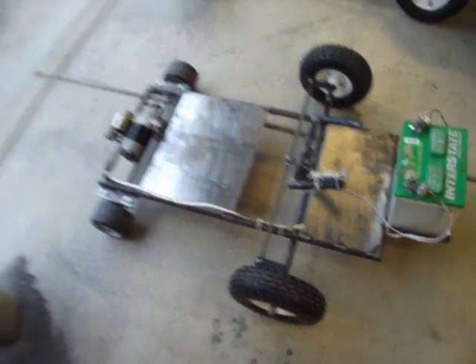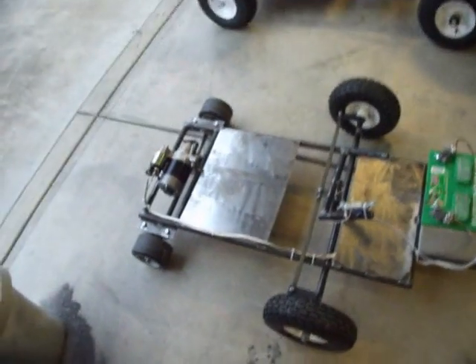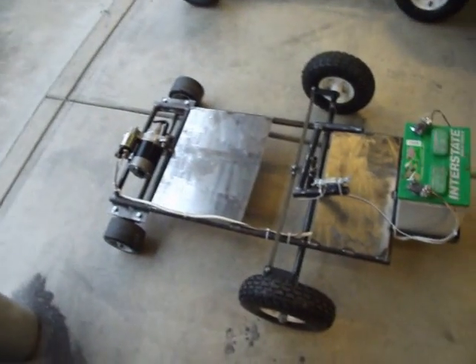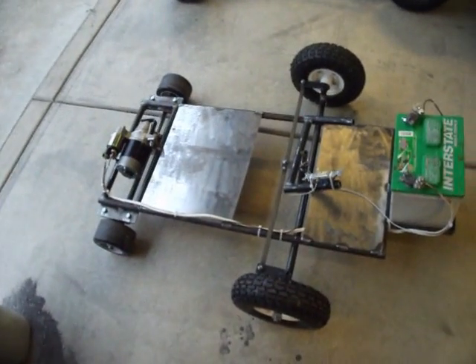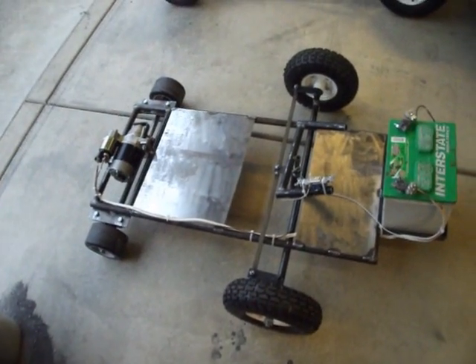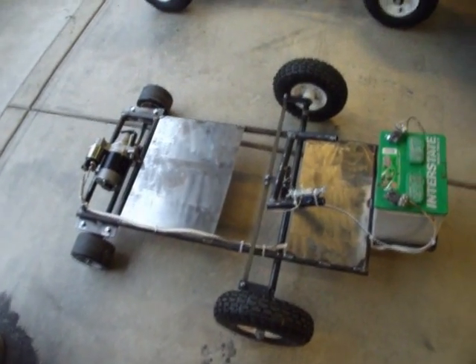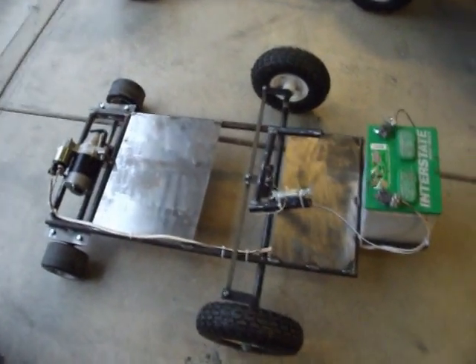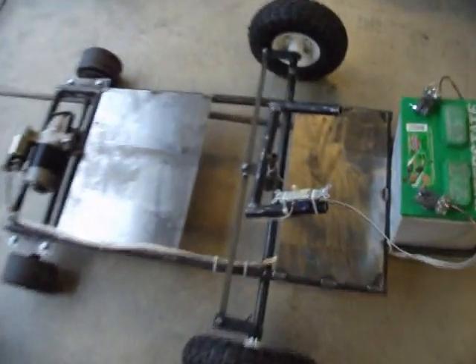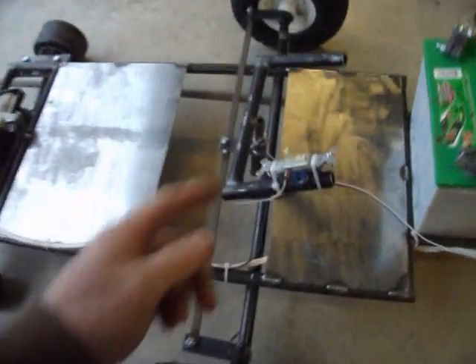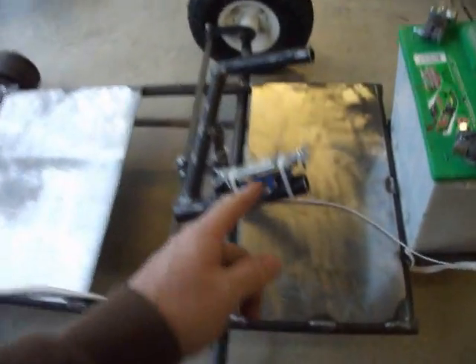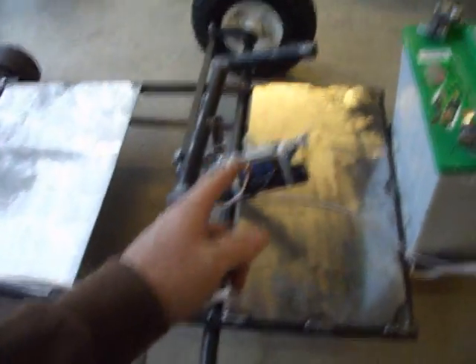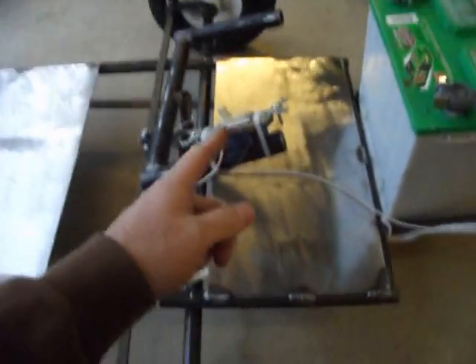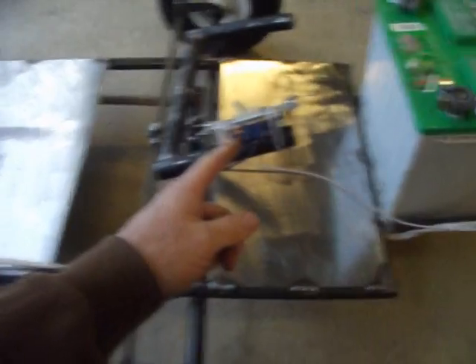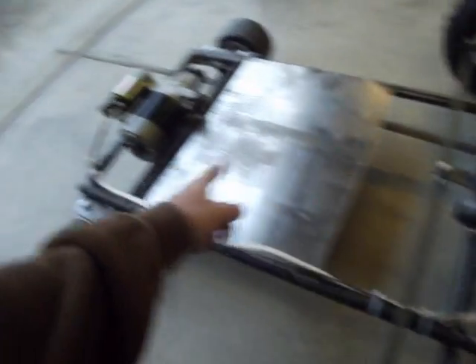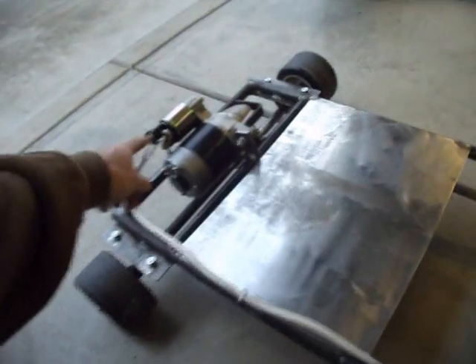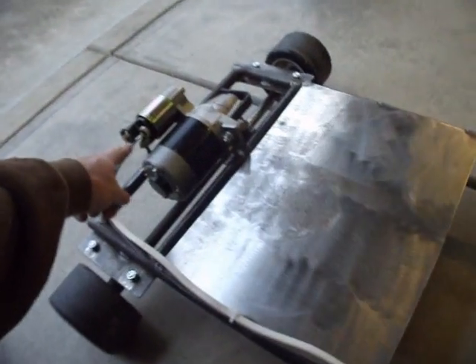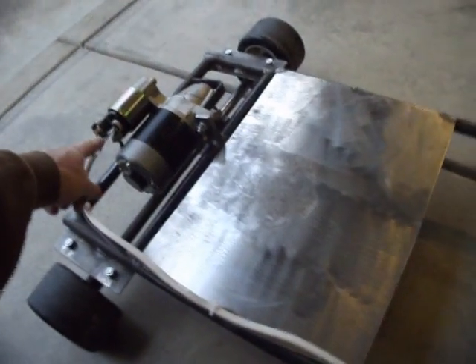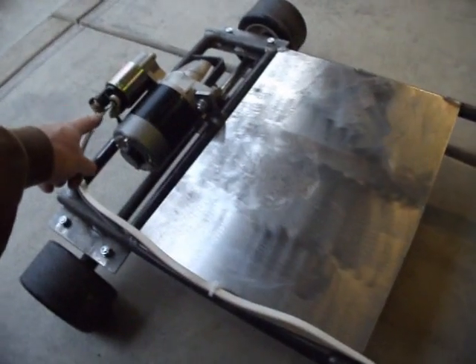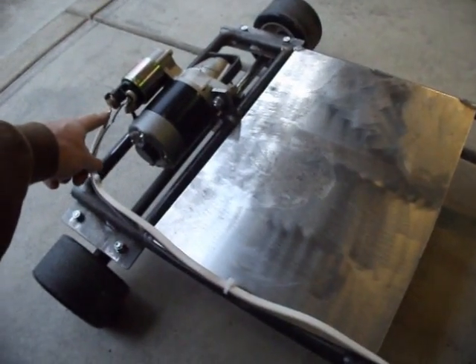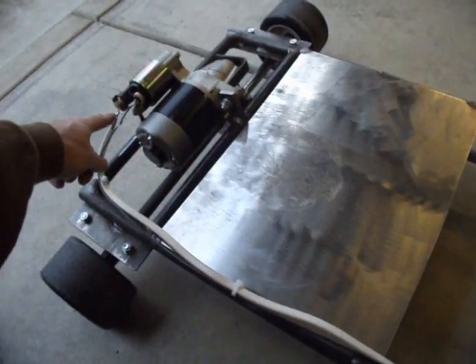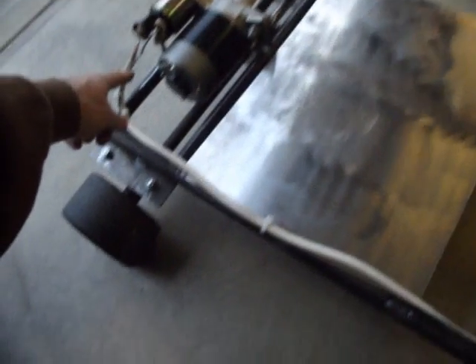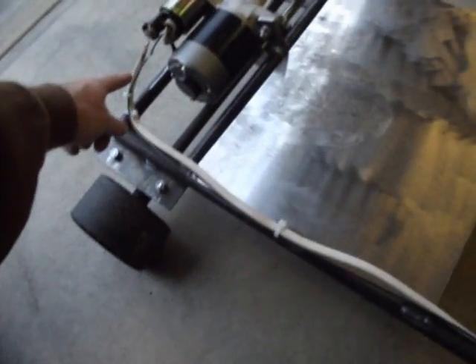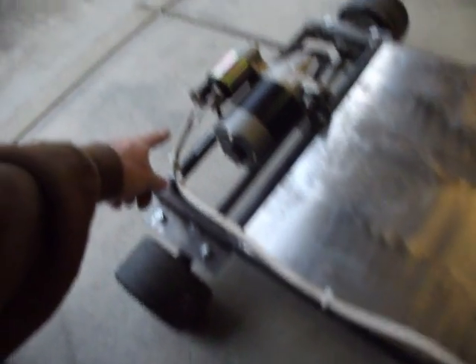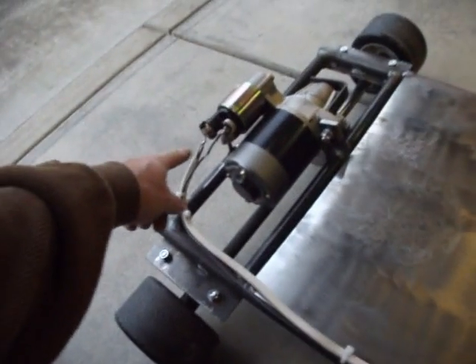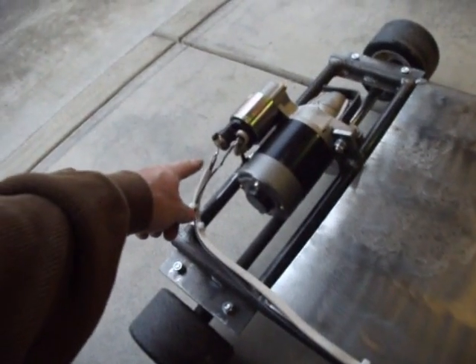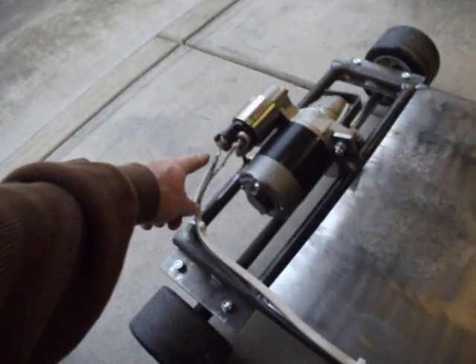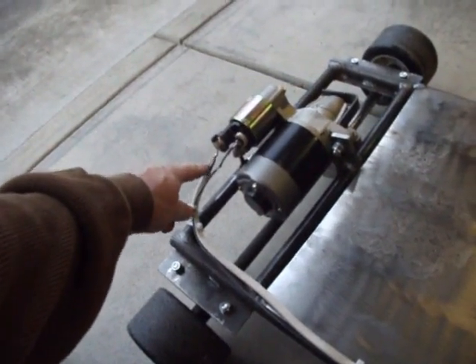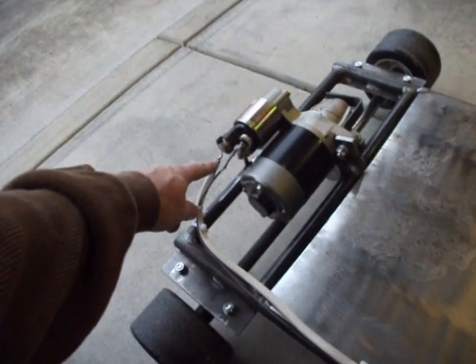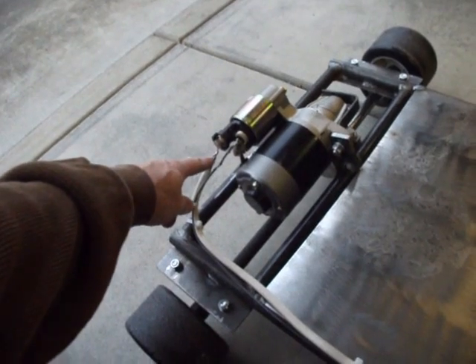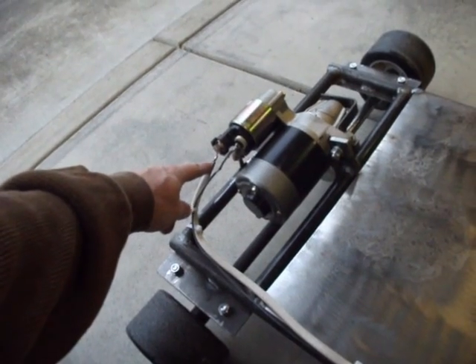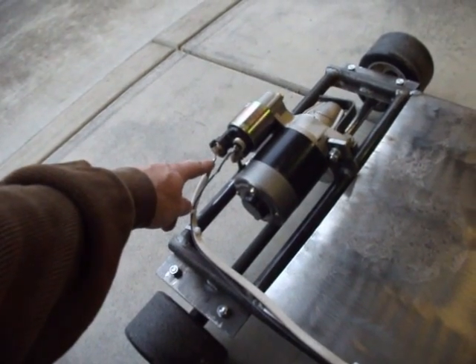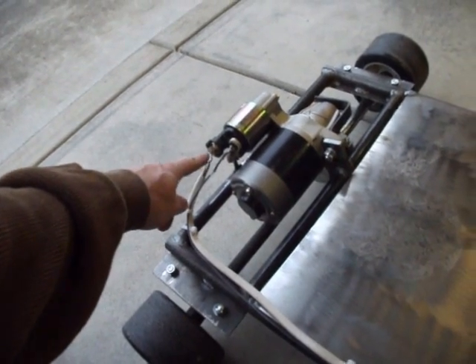All right, the electric go-kart attempt. I've got the light switch, runs the solenoid, and all three of the Romex wires soldered together here.